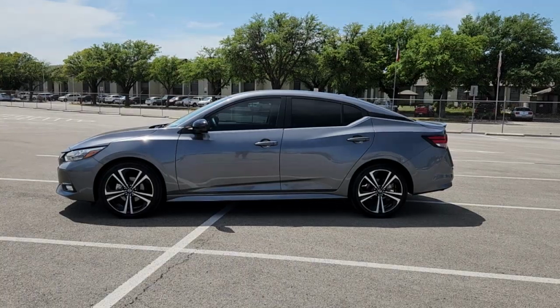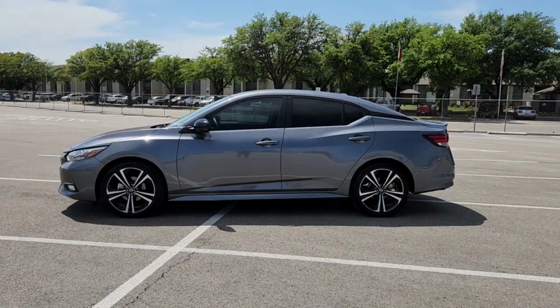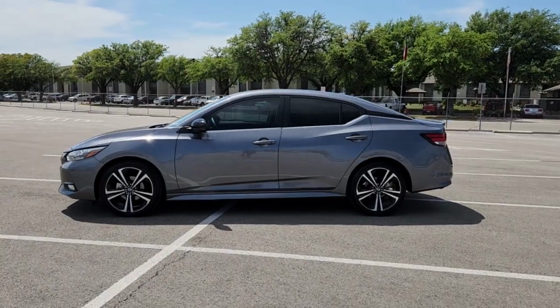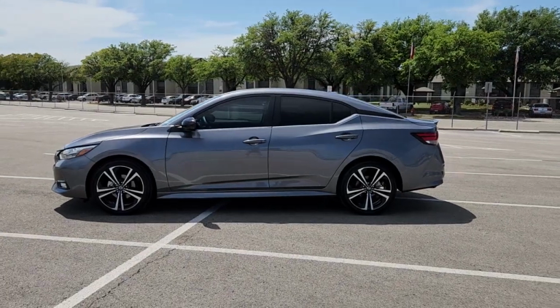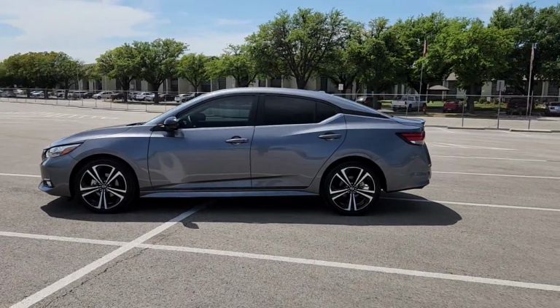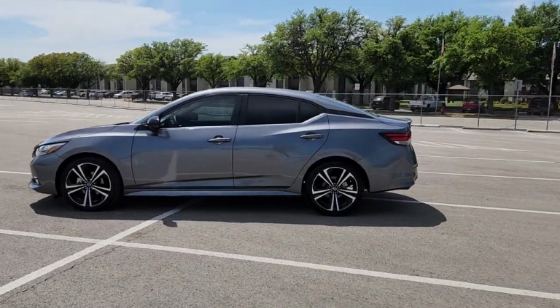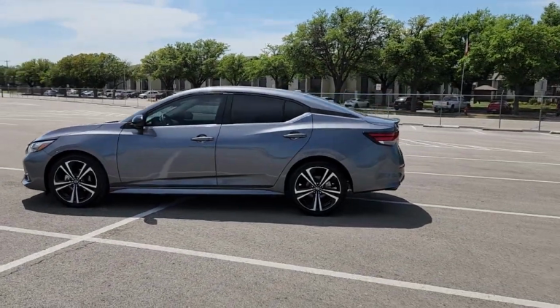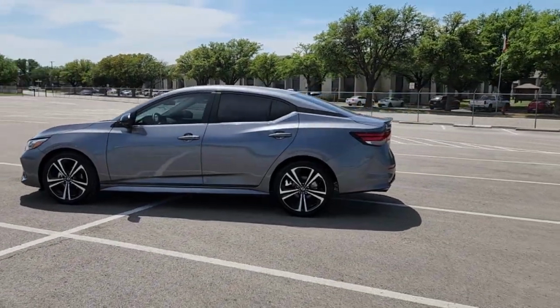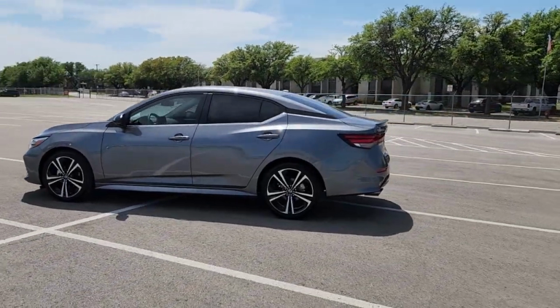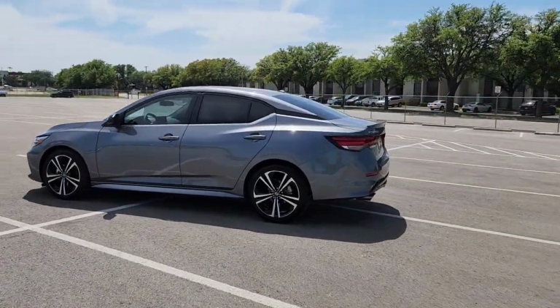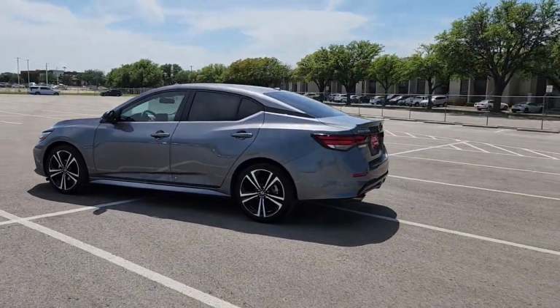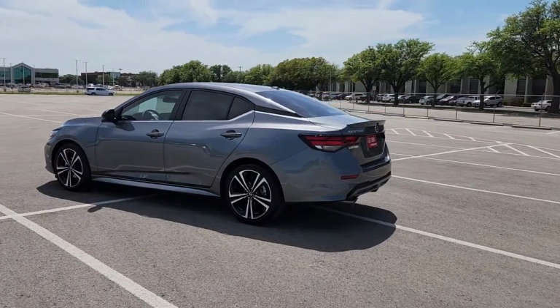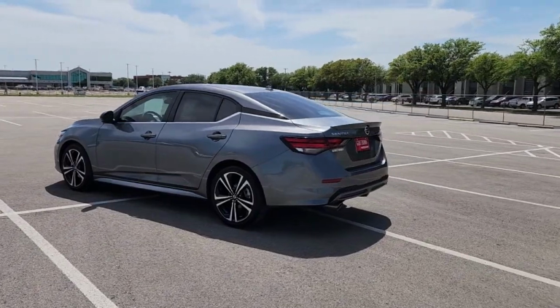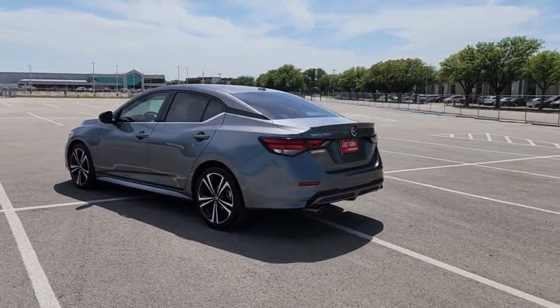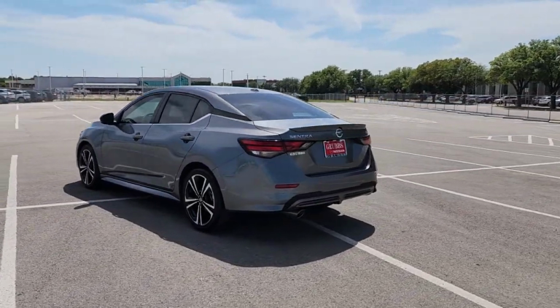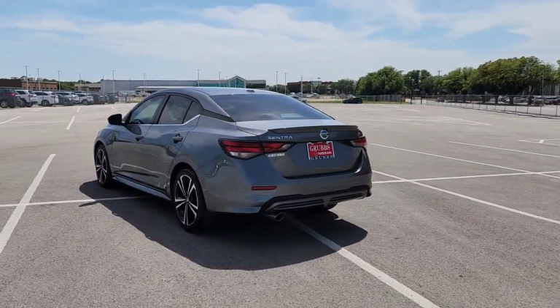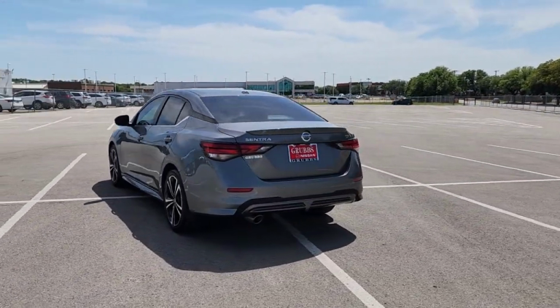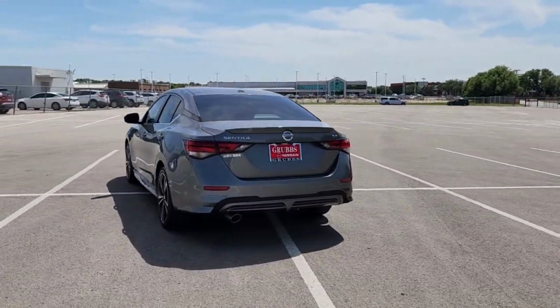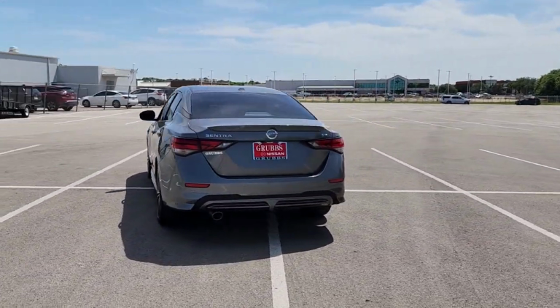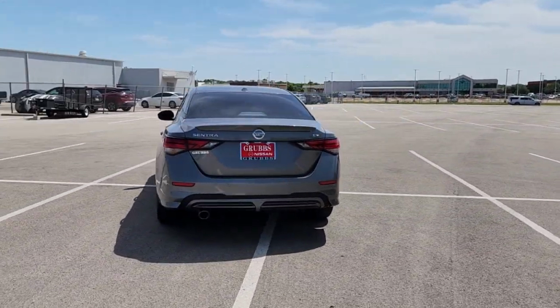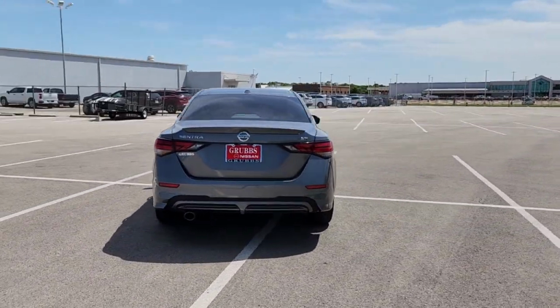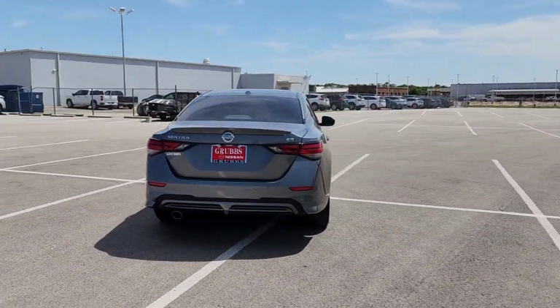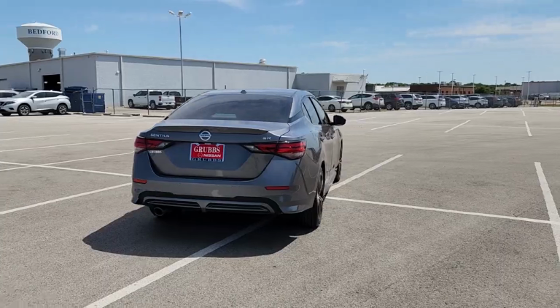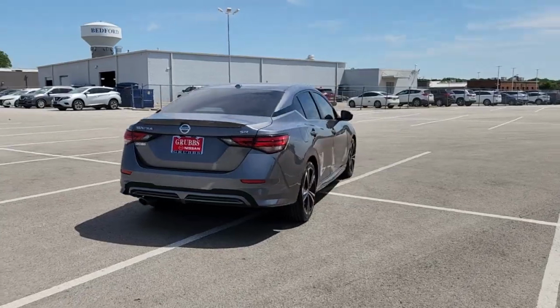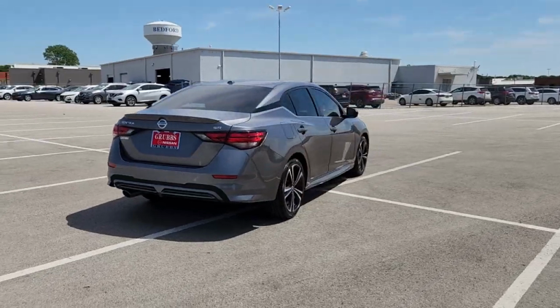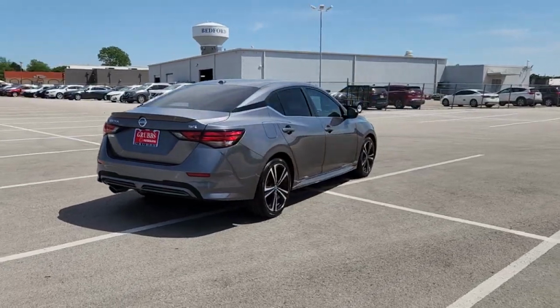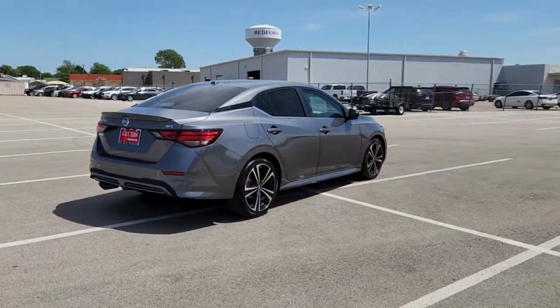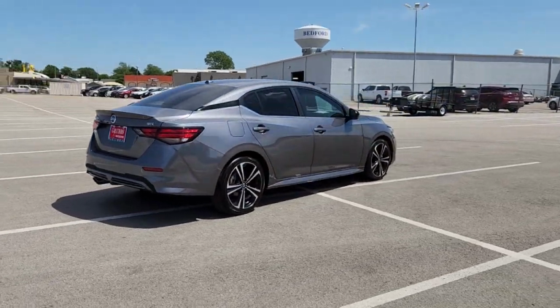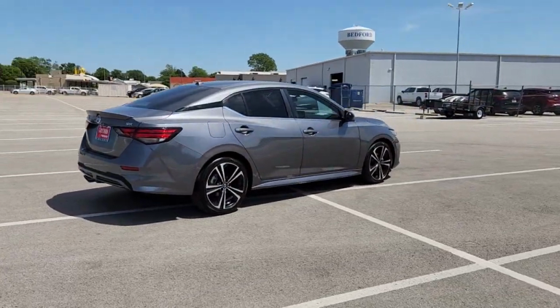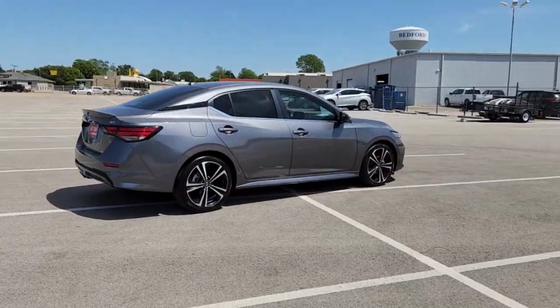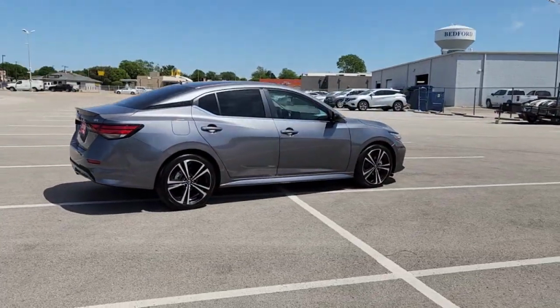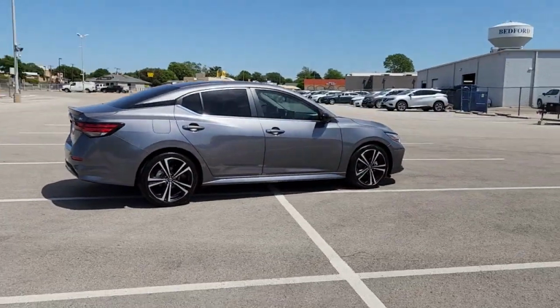Can you see yourself in the 2022 Nissan Sentra? This vehicle is an outstanding buy with fewer than 10,000 miles on the odometer. Comfort, convenience, safety, and fun are all yours in the sleek and spirited Sentra.